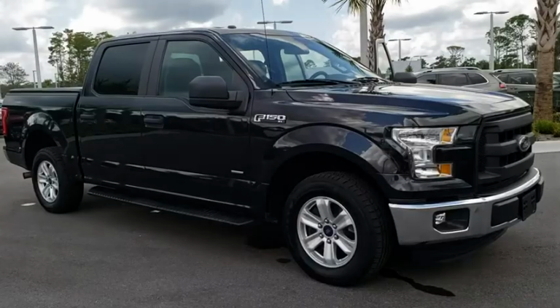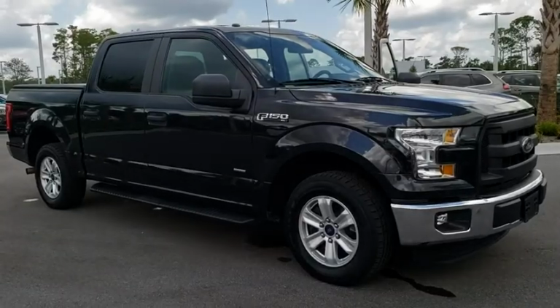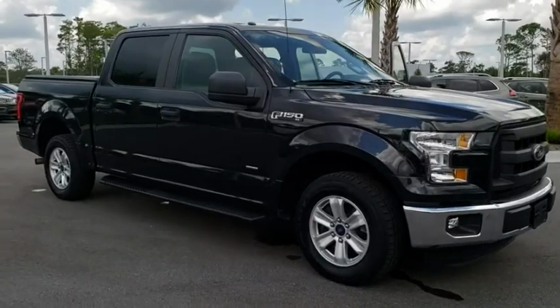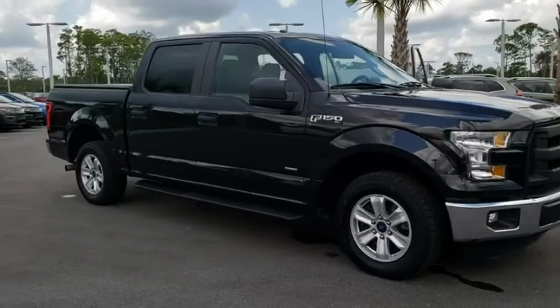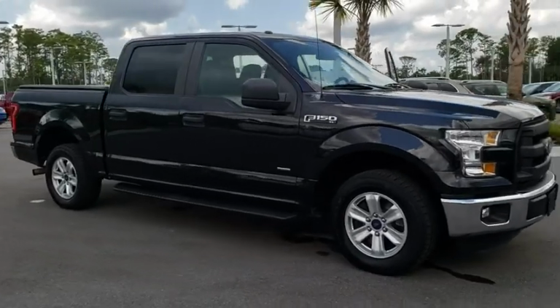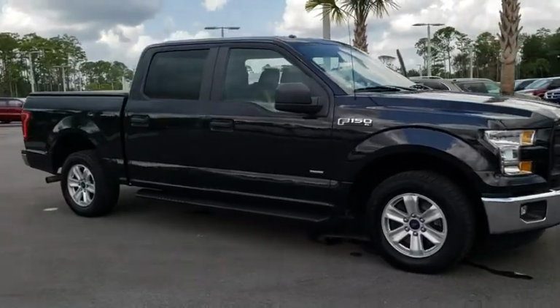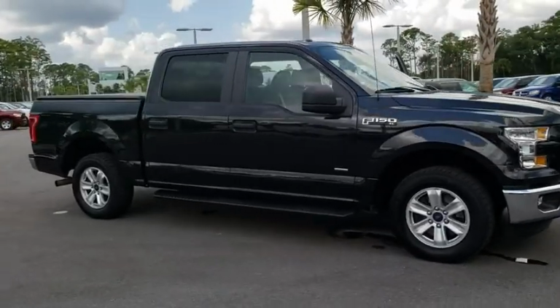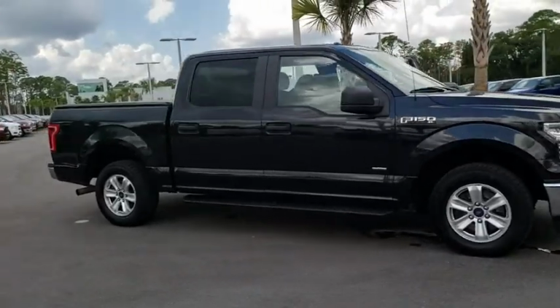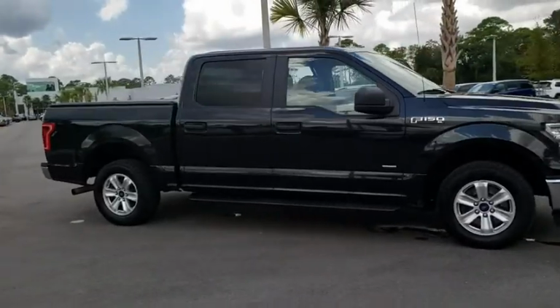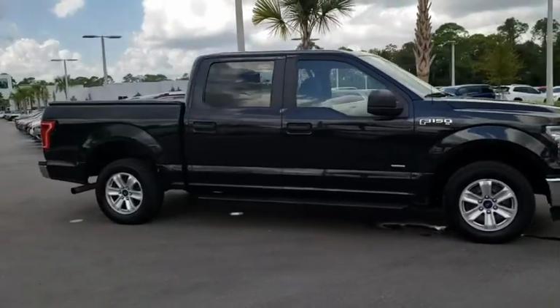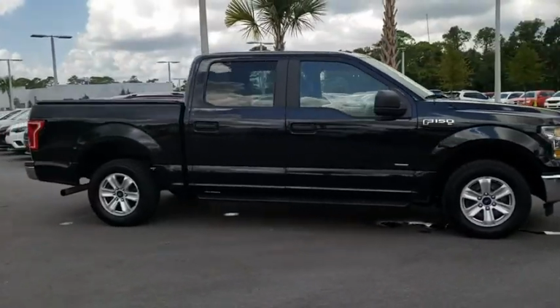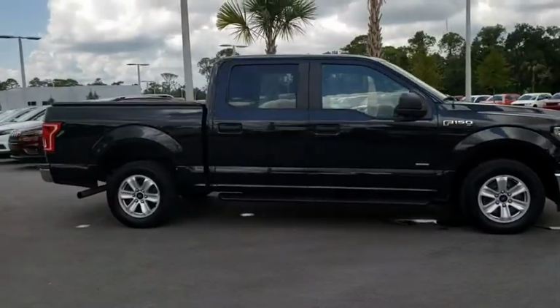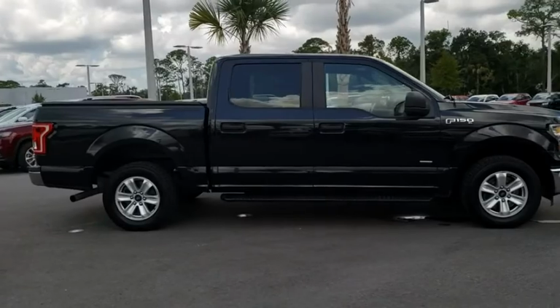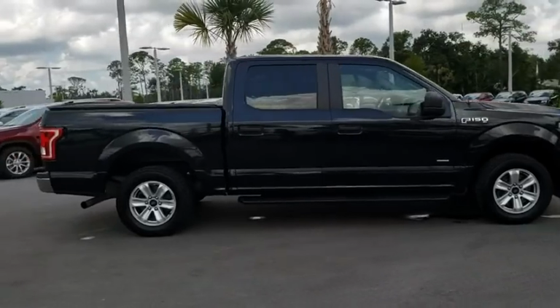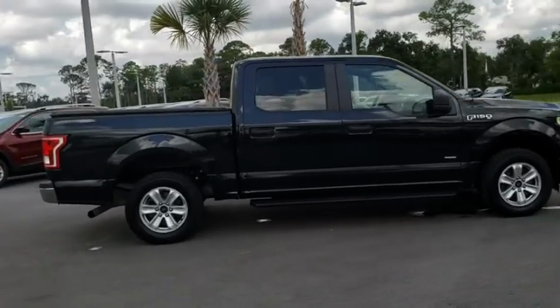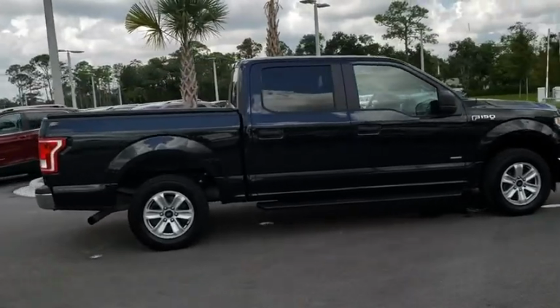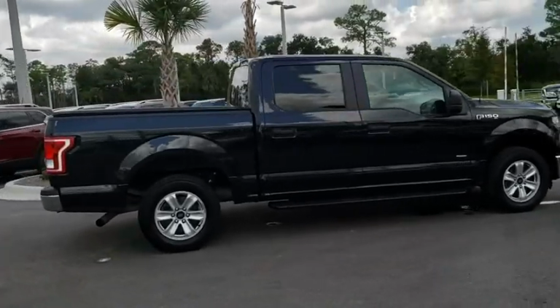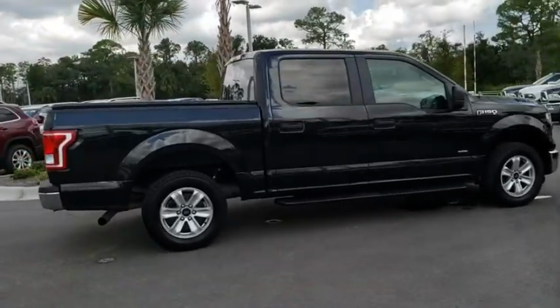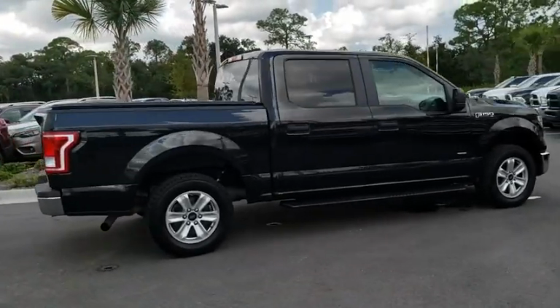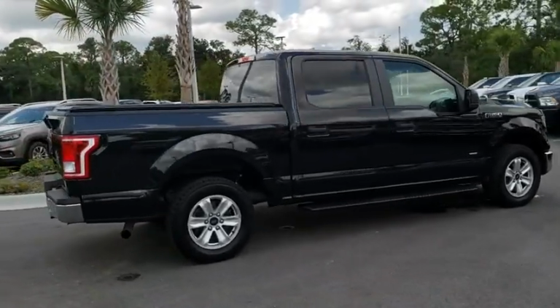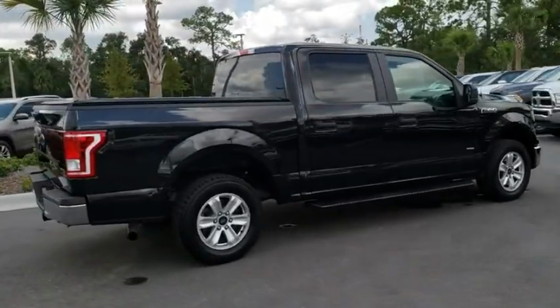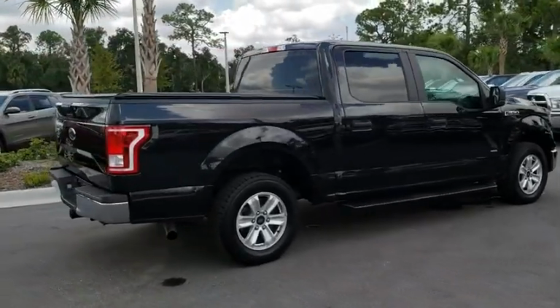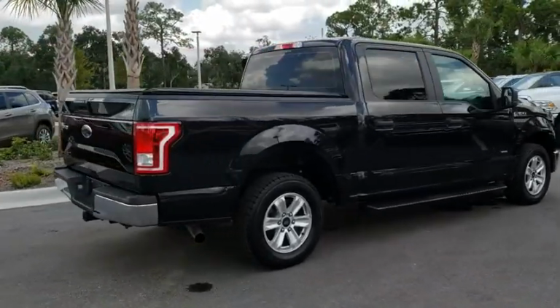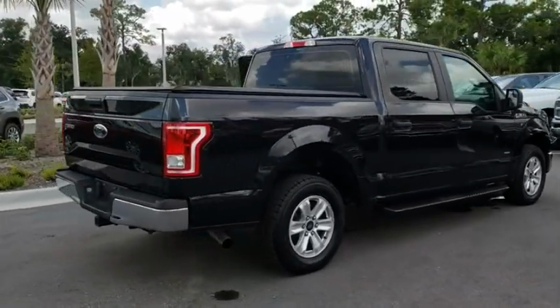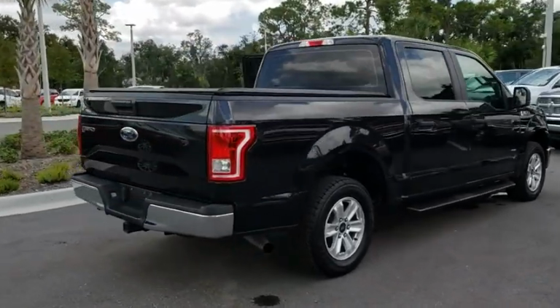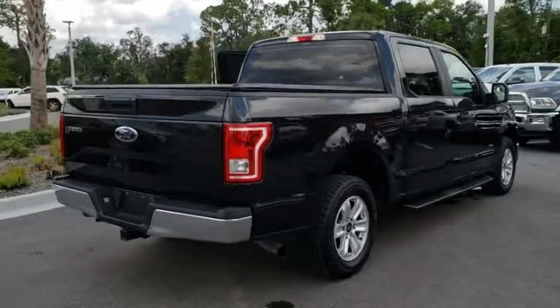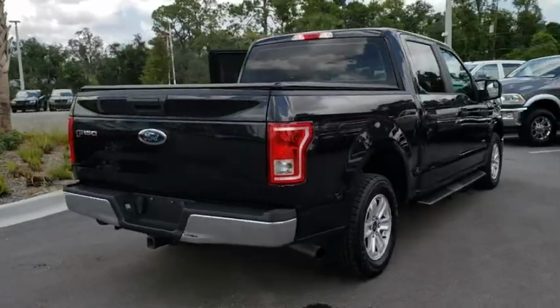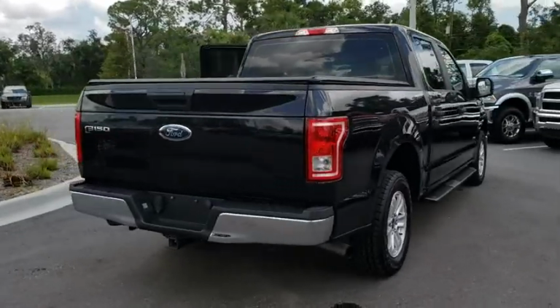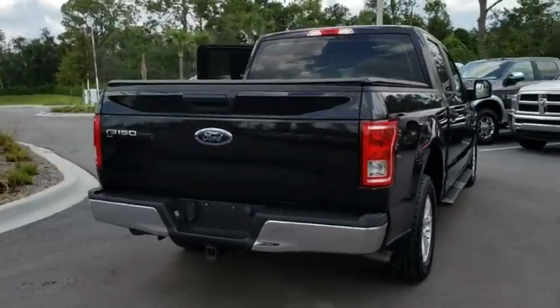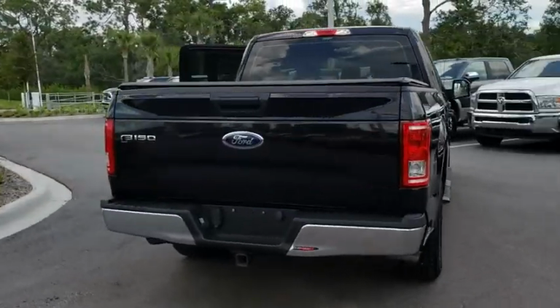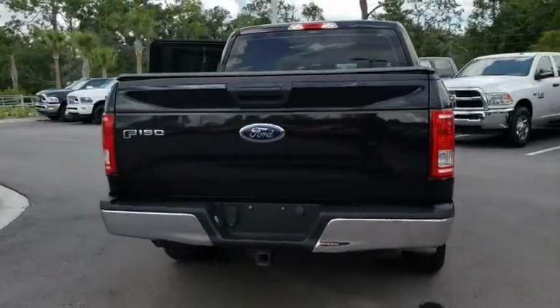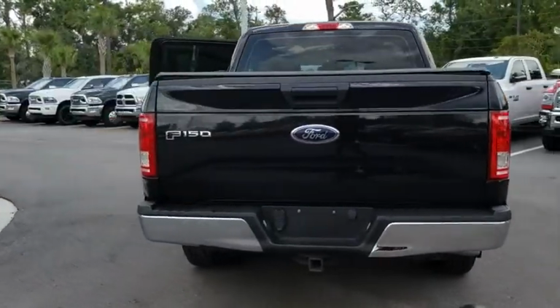The 2015 Ford F-150. A Ford F-150 knows how to handle any situation. It's built to follow orders. No whining. This vehicle has less than 55,000 miles.